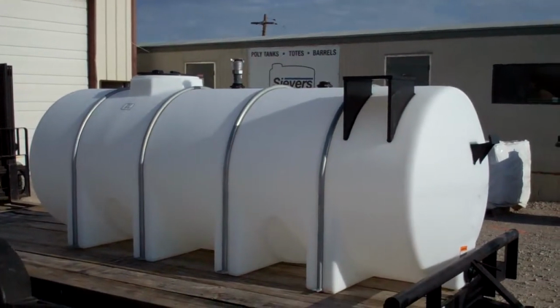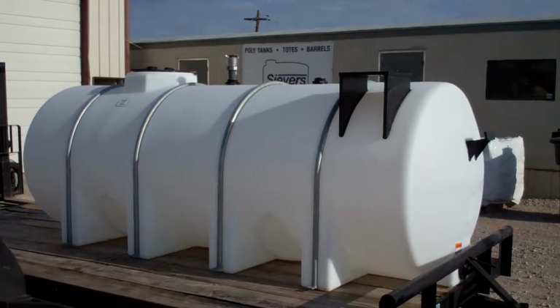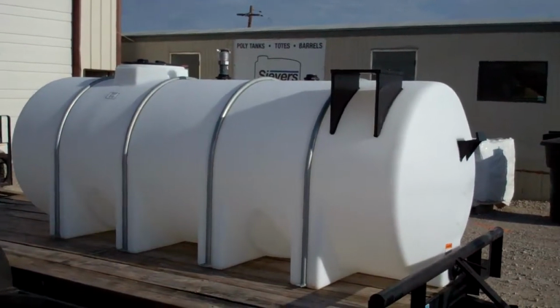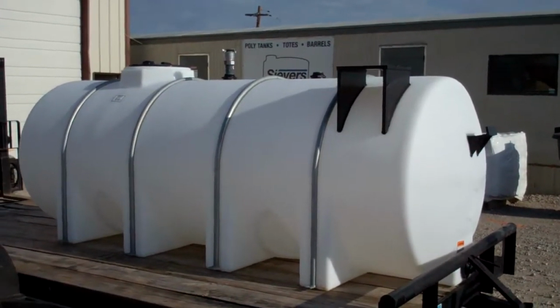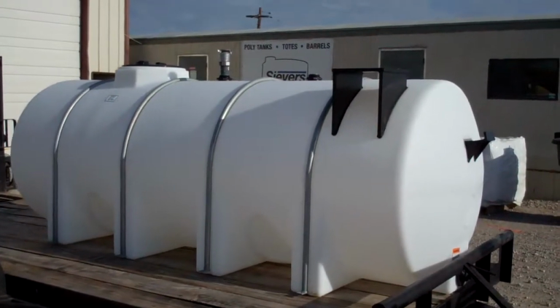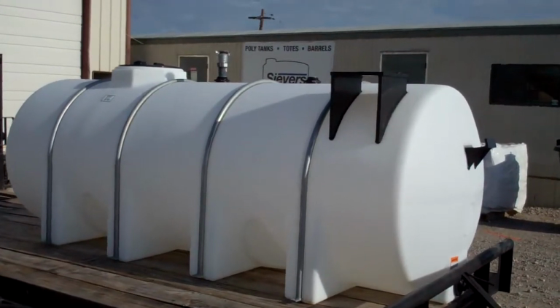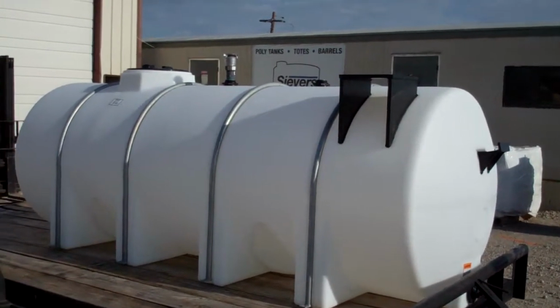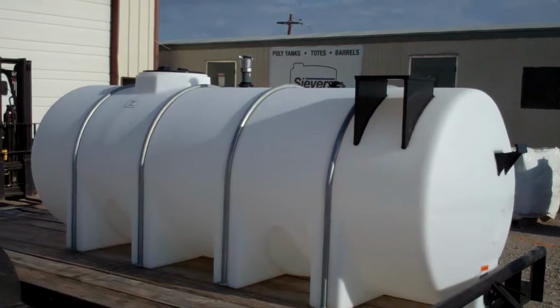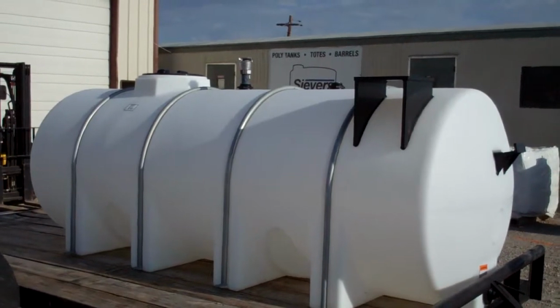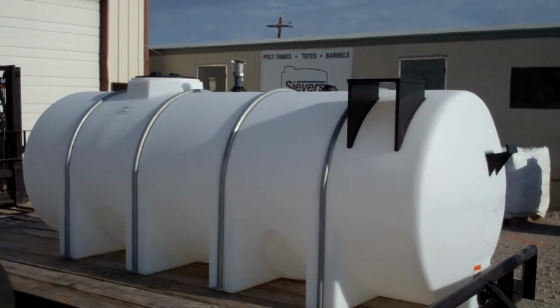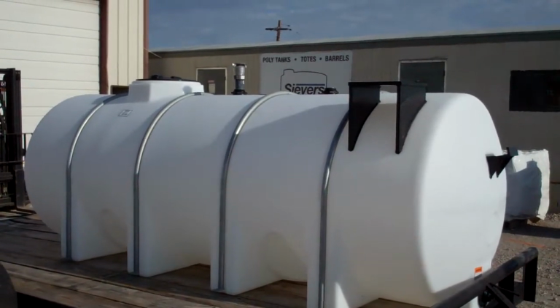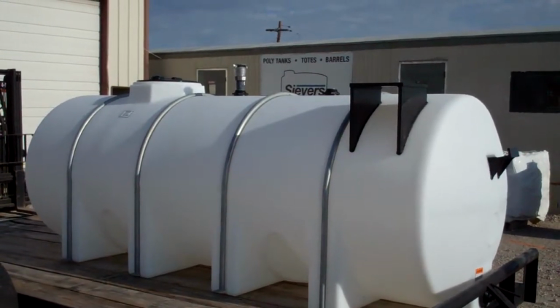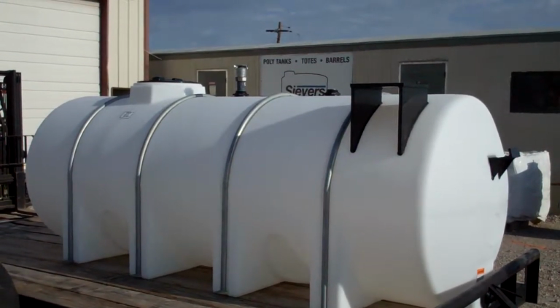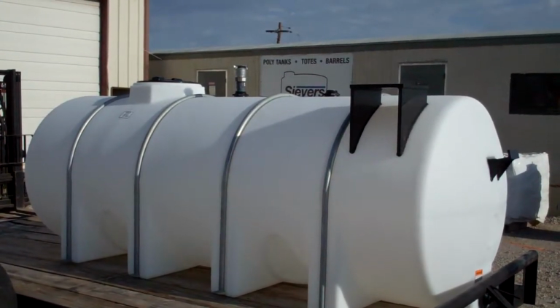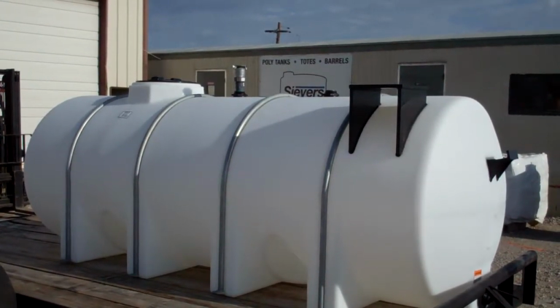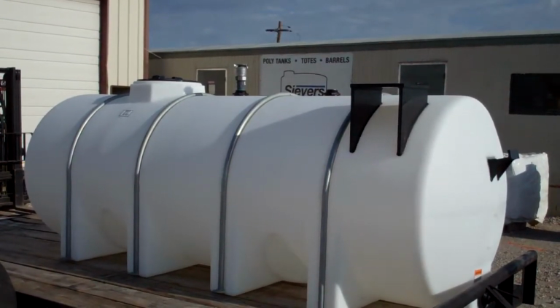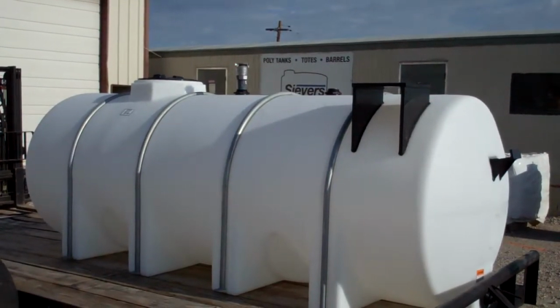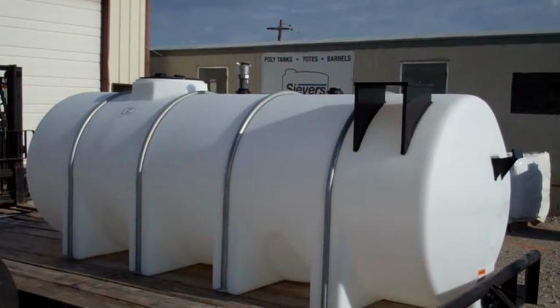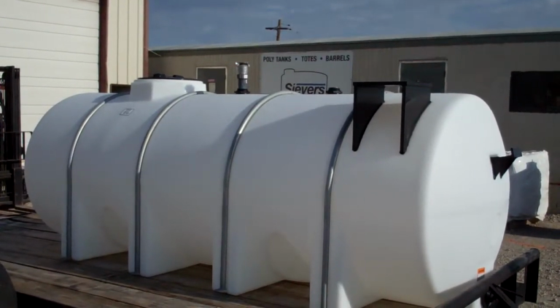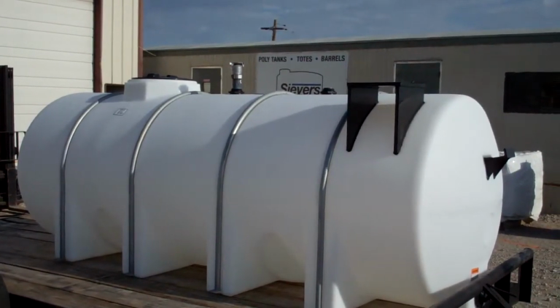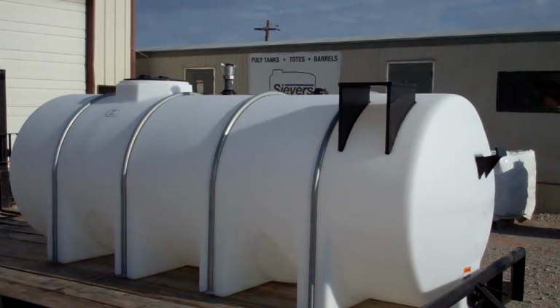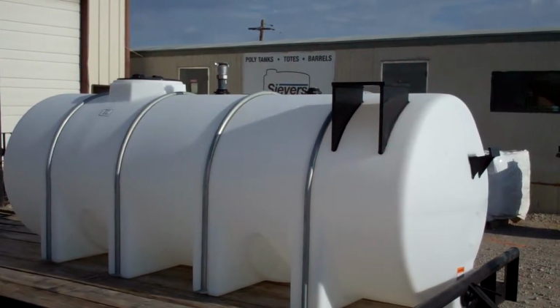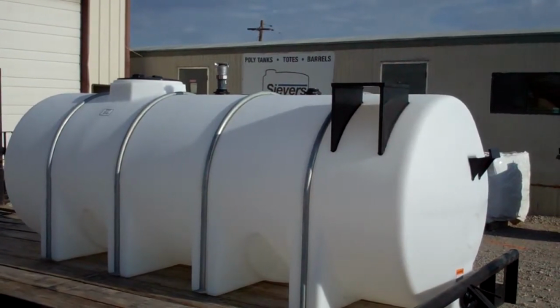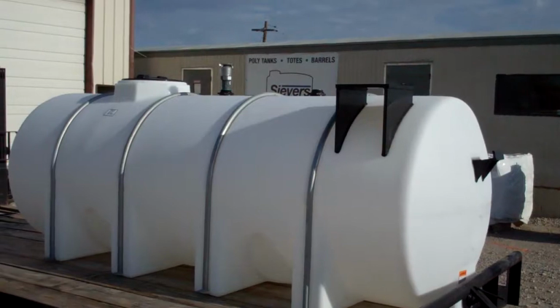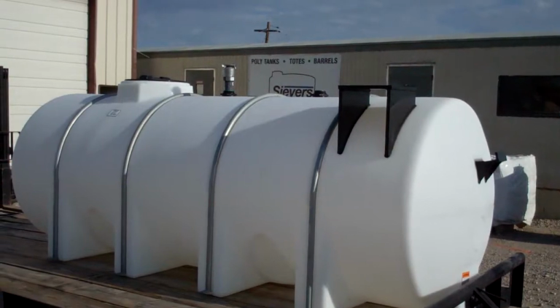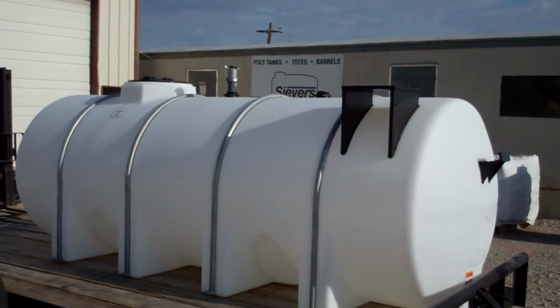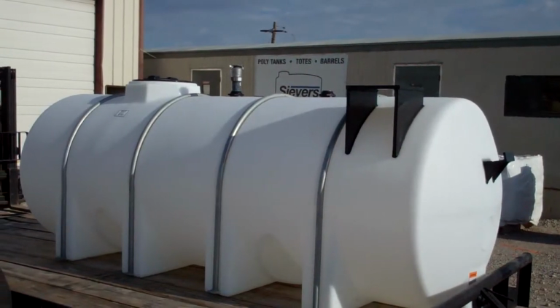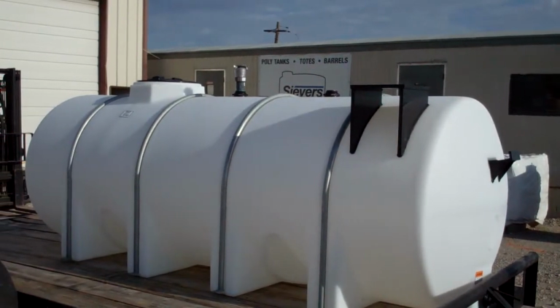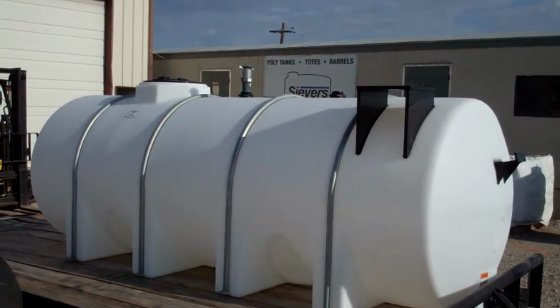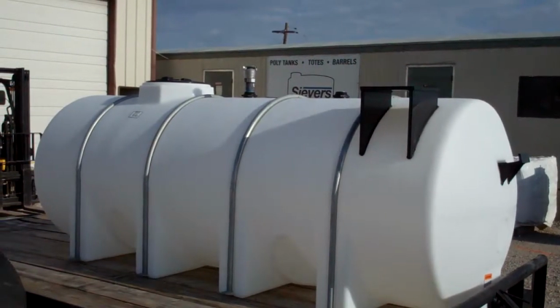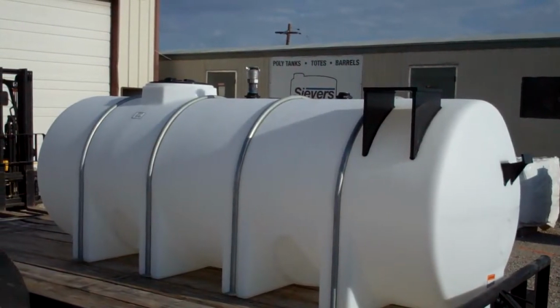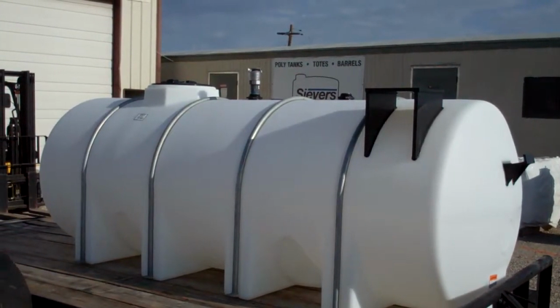Here's a quick video of our 1025 gallon horizontal leg tank being outfitted for DEF for a wholesale fuel customer.